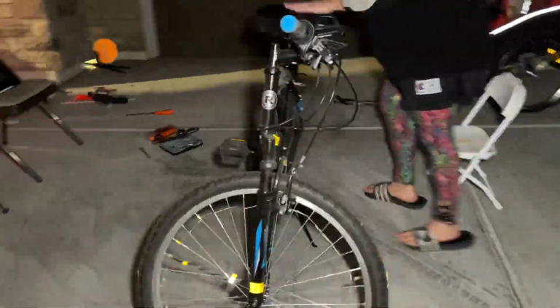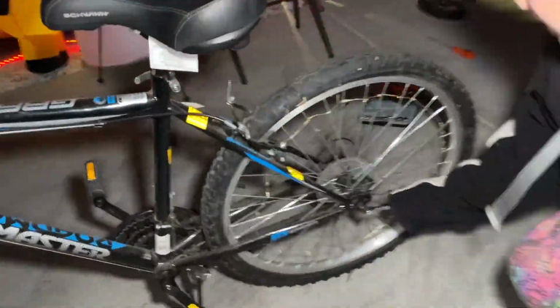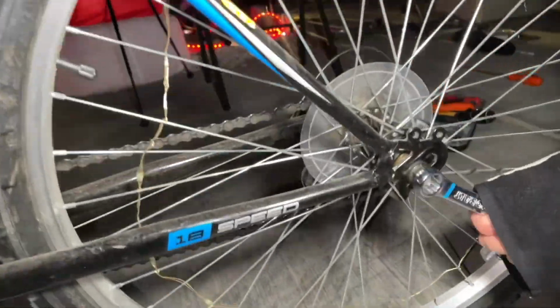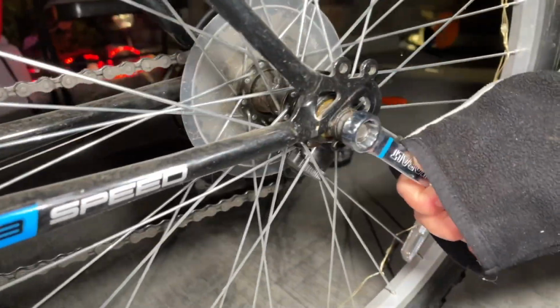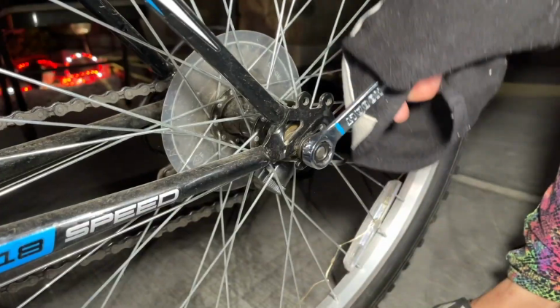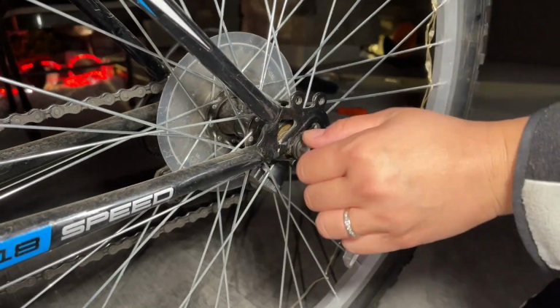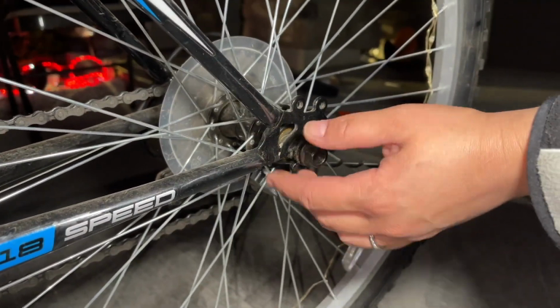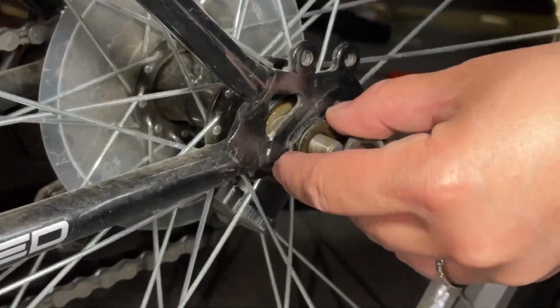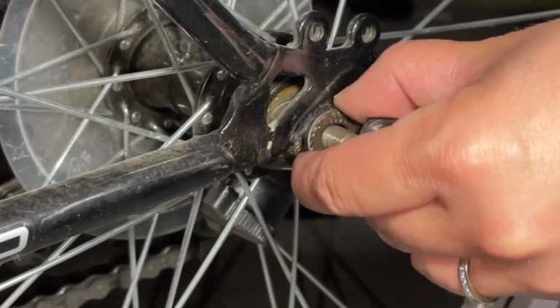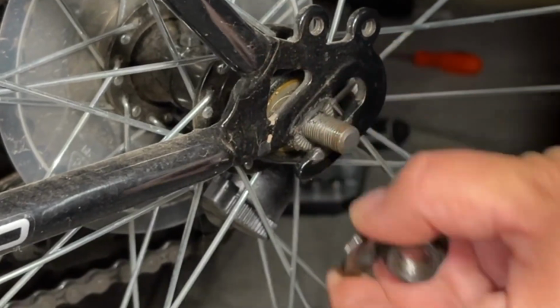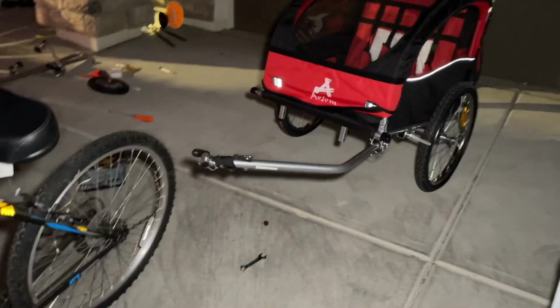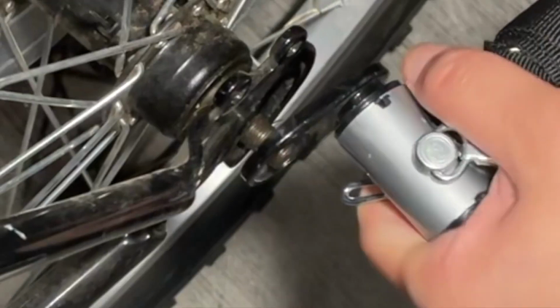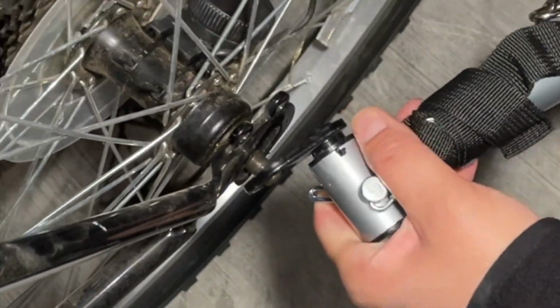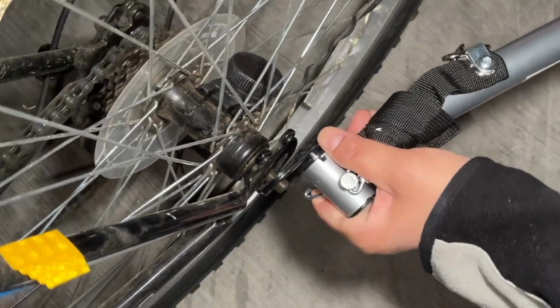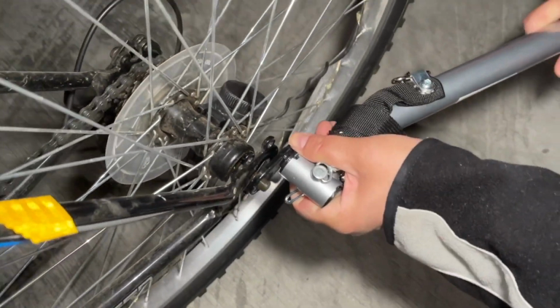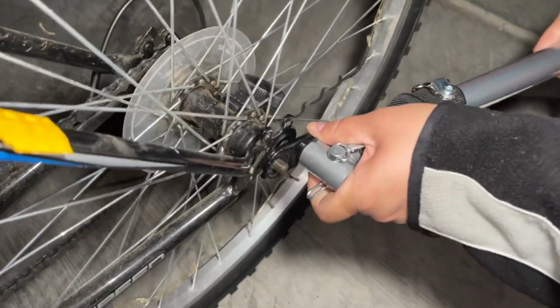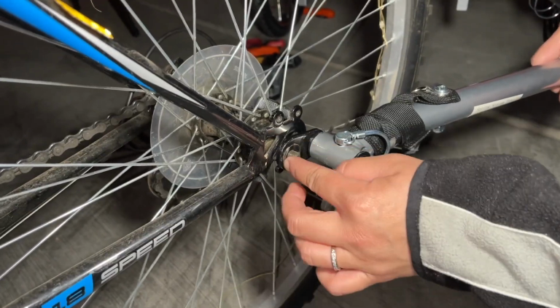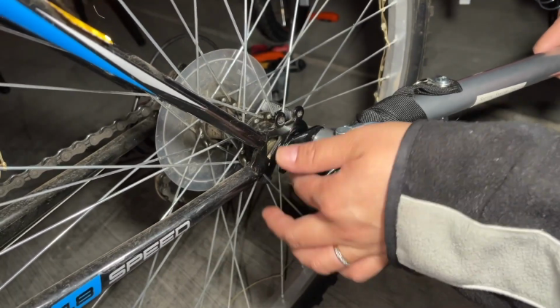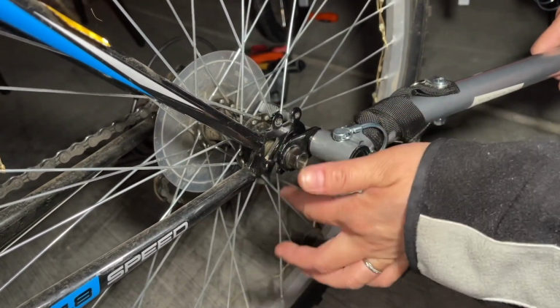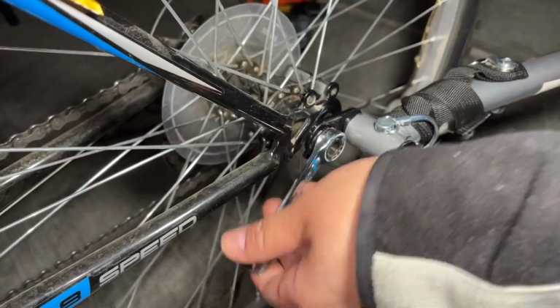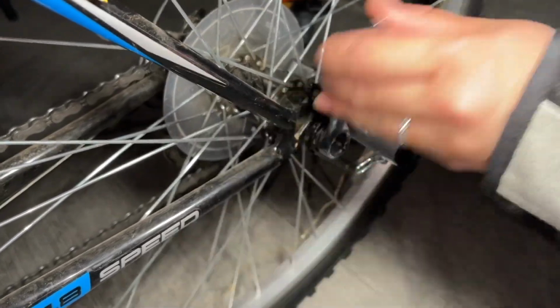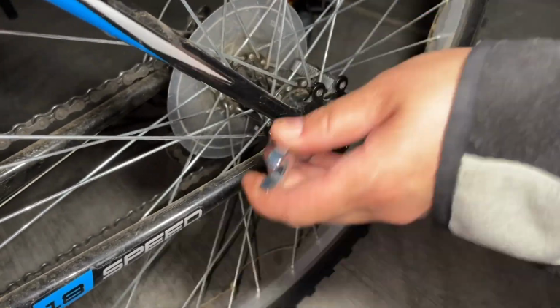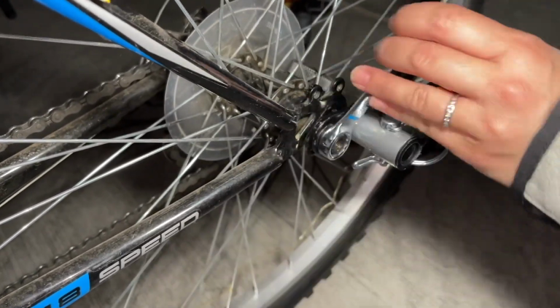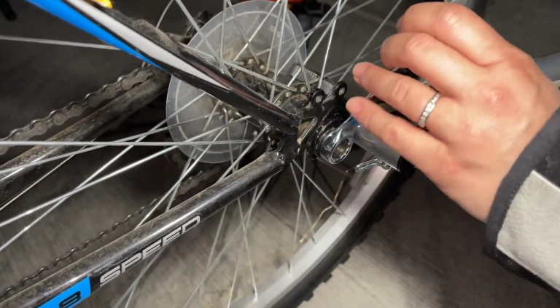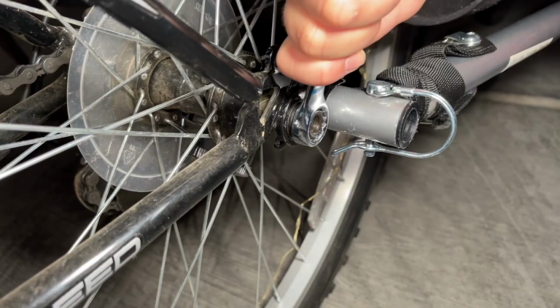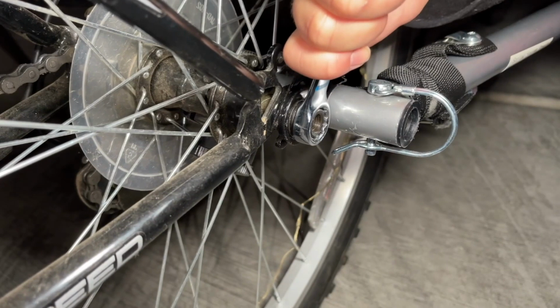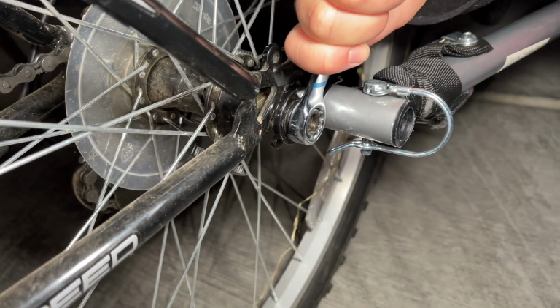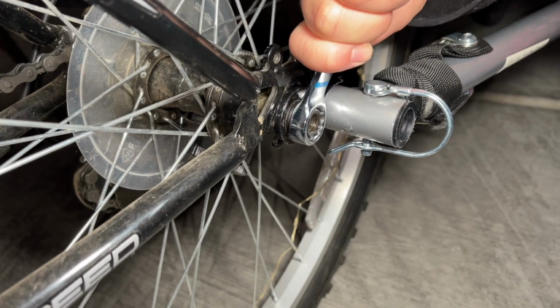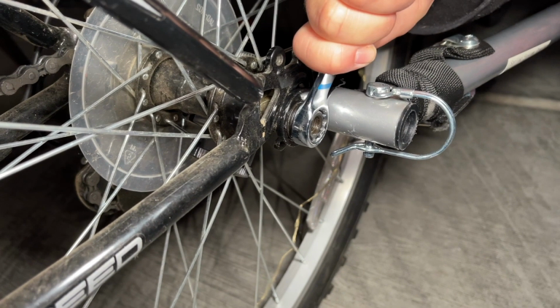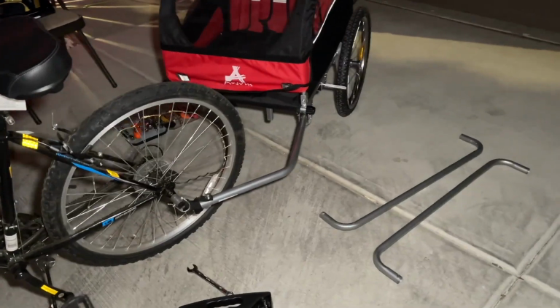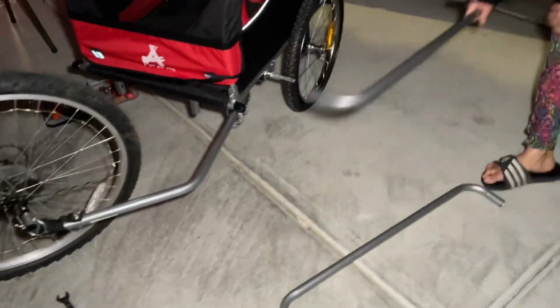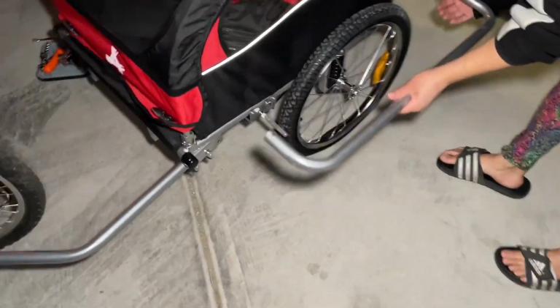Now you are ready to hook the trailer to your bicycle. Here is the left side of the bike — loosen the bolt and the washer together. Then connect the trailer to the bike, put back the washer and the bolt, and tighten everything securely.